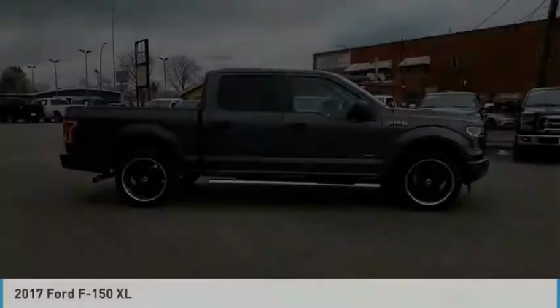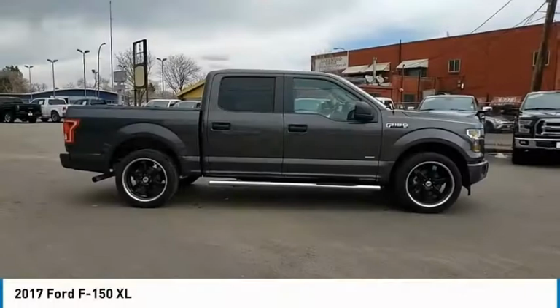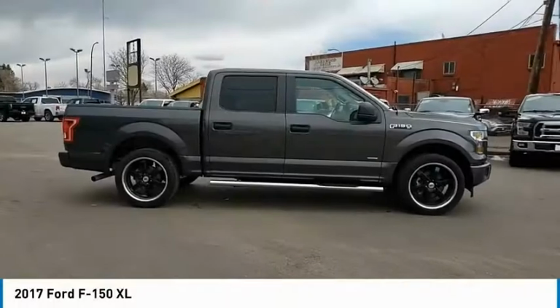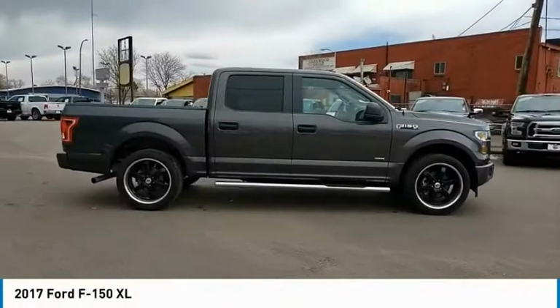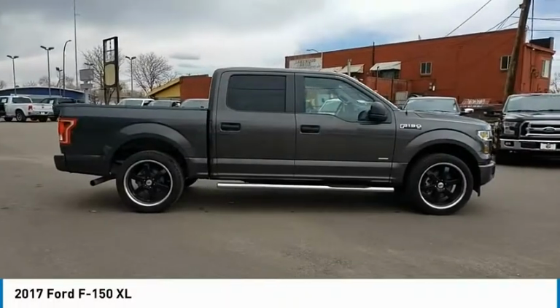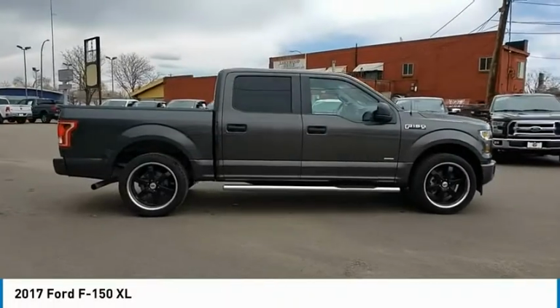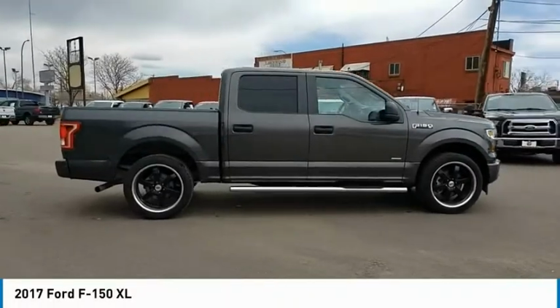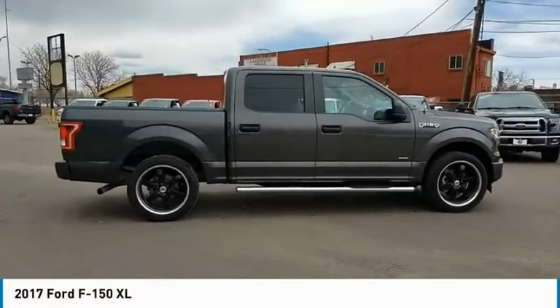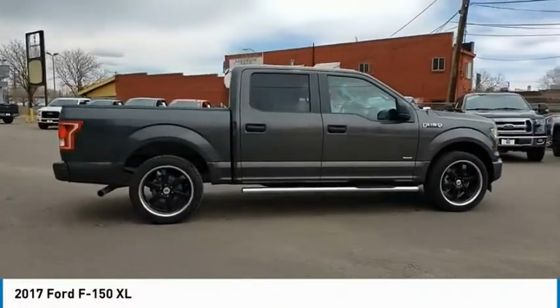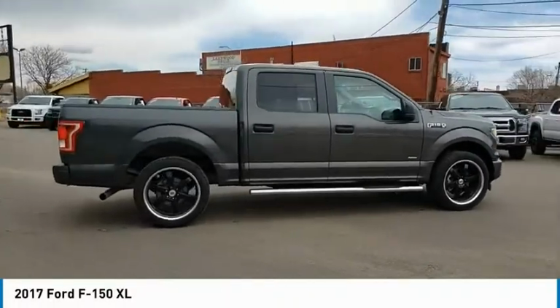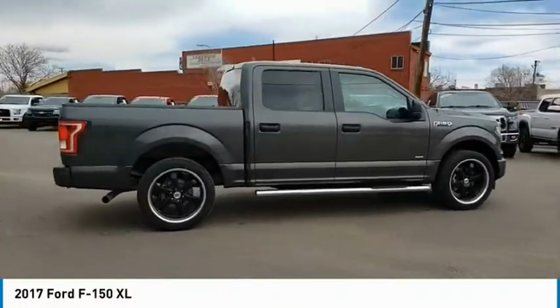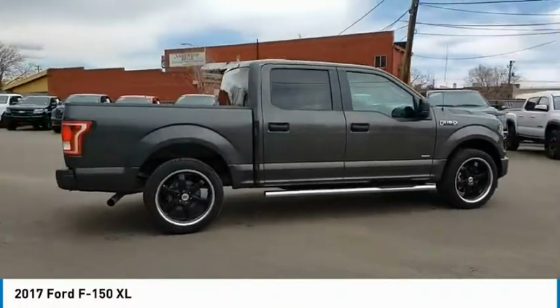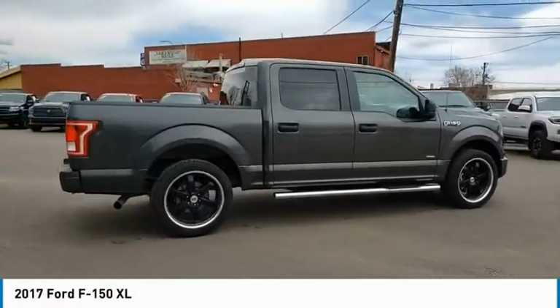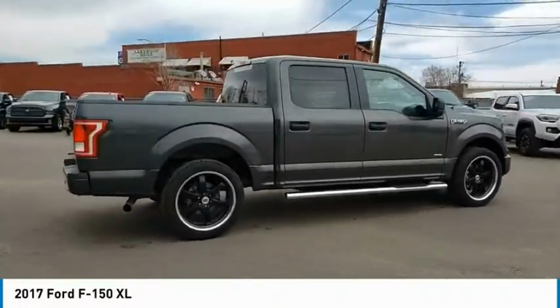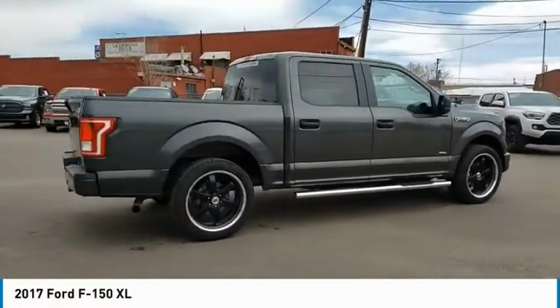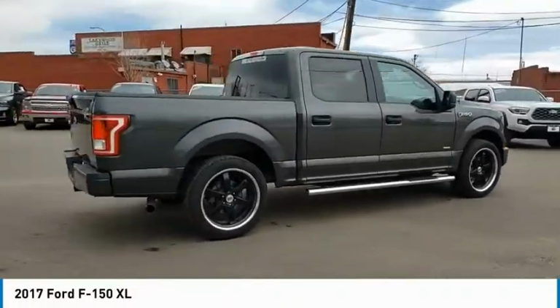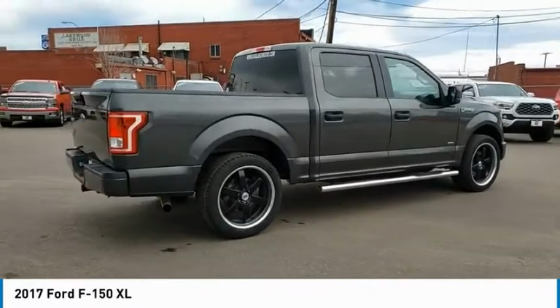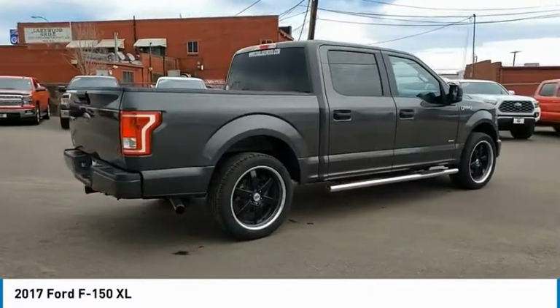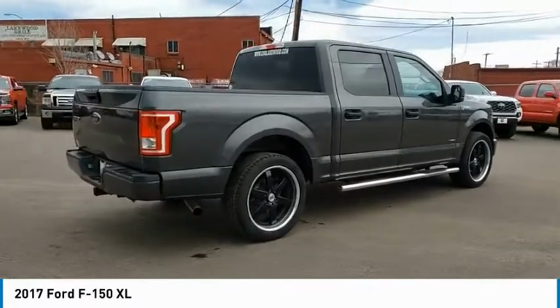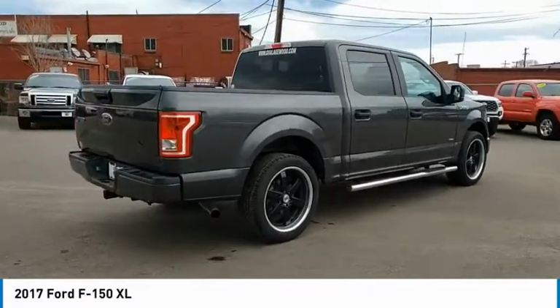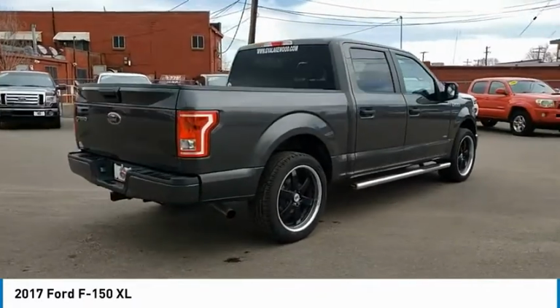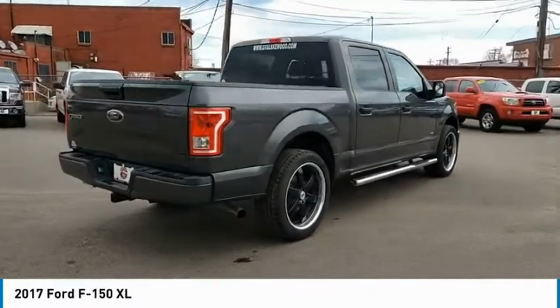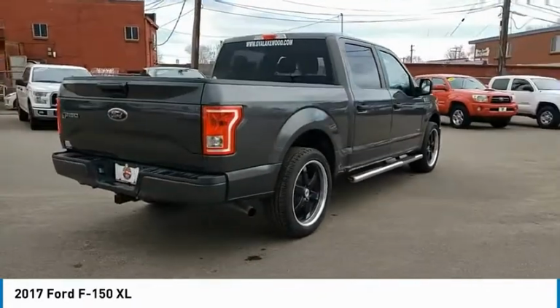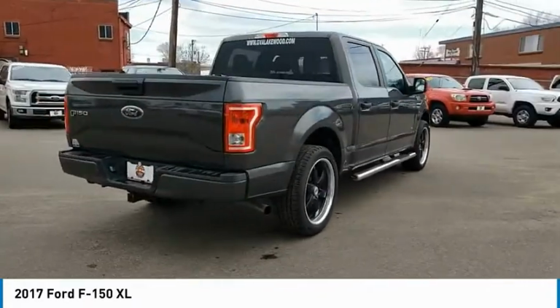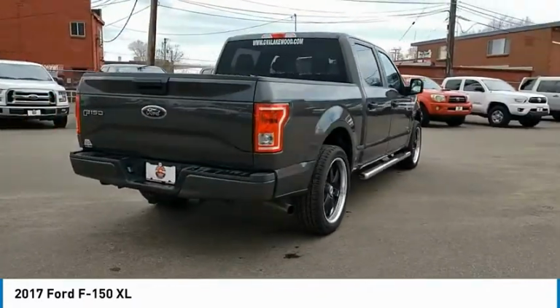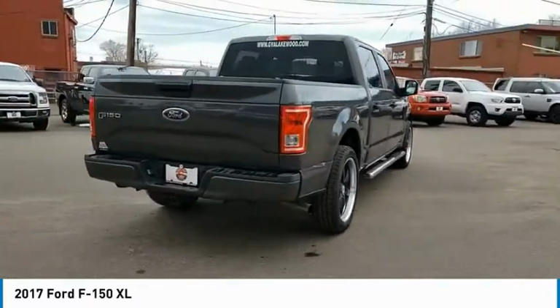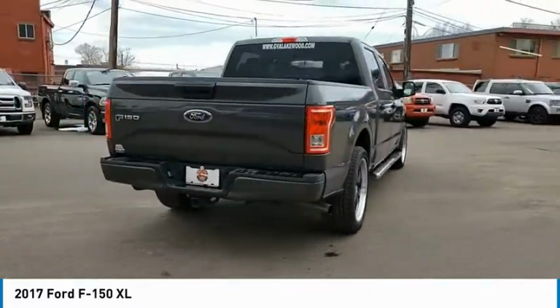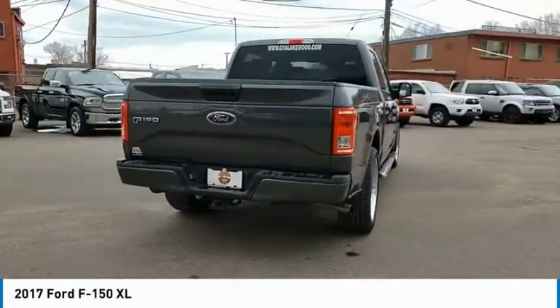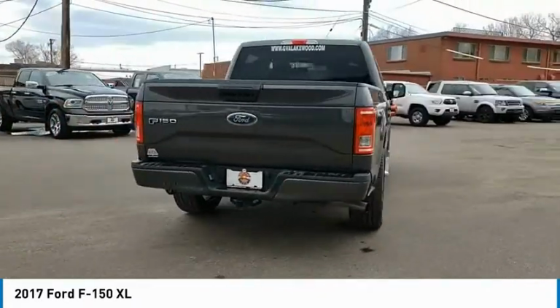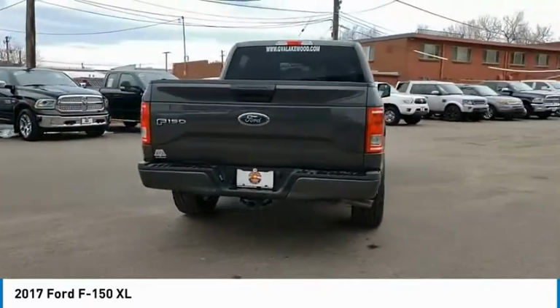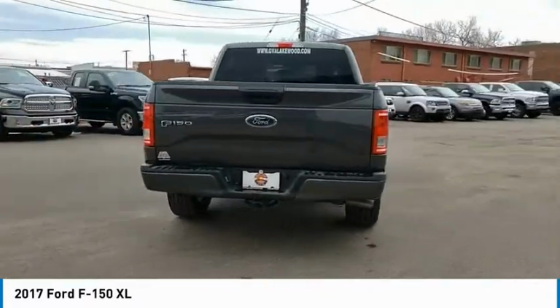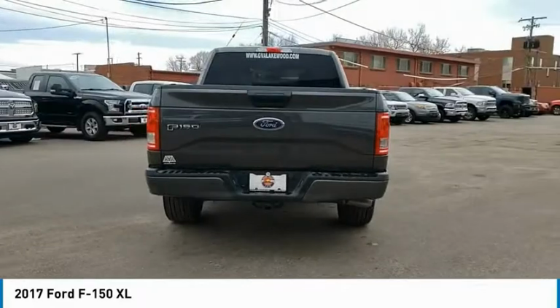Come test drive the 2017 F-150. A Ford F-150 knows how to handle any situation. It's built to follow orders, no whining.